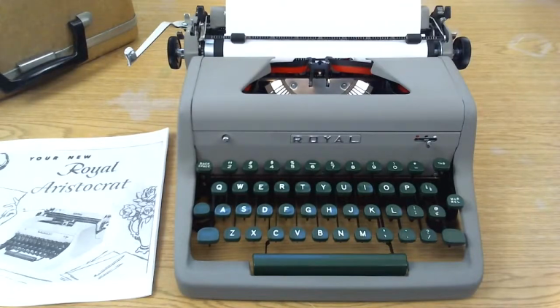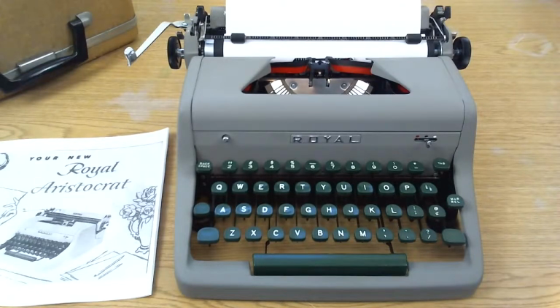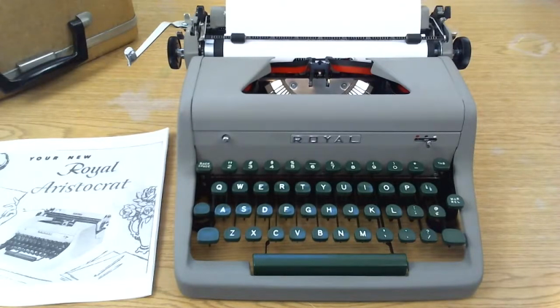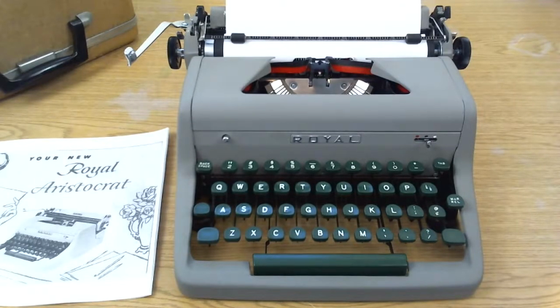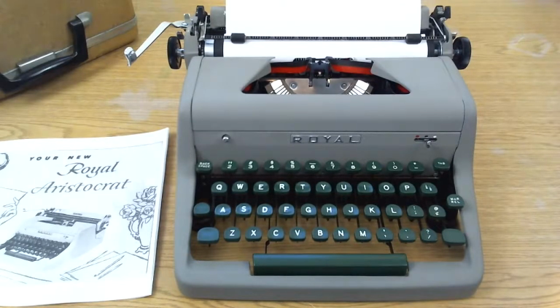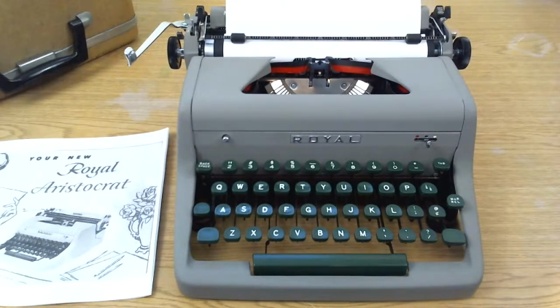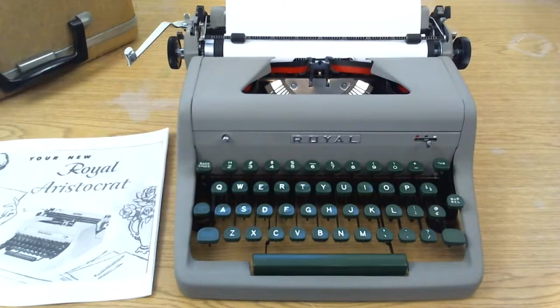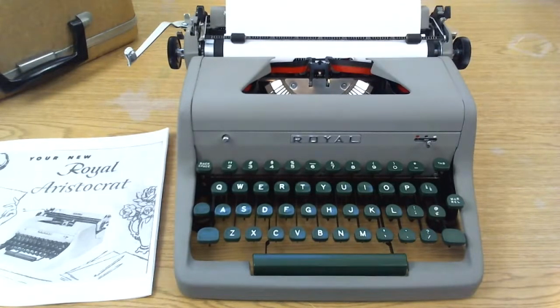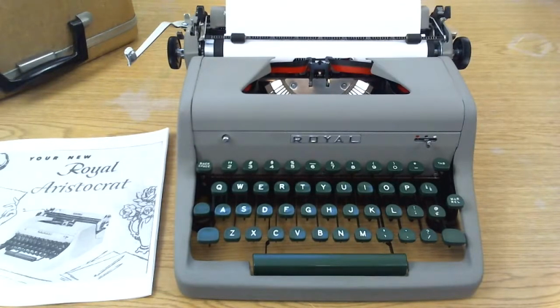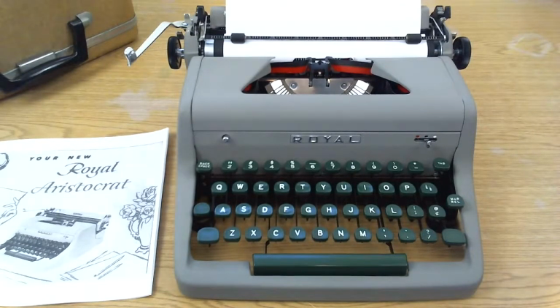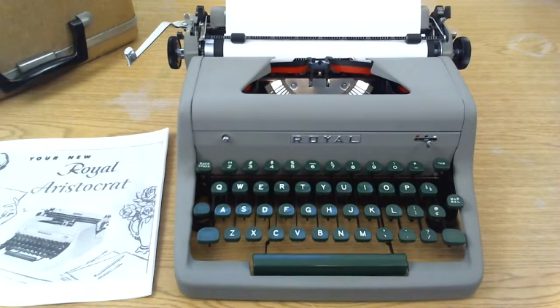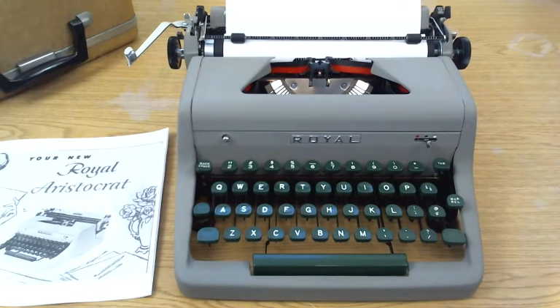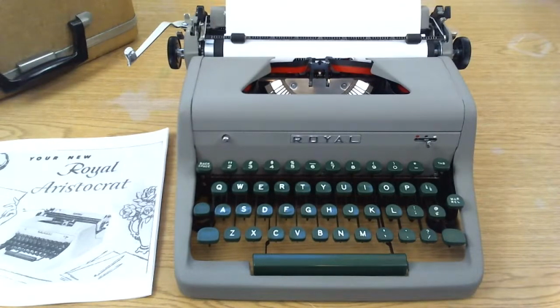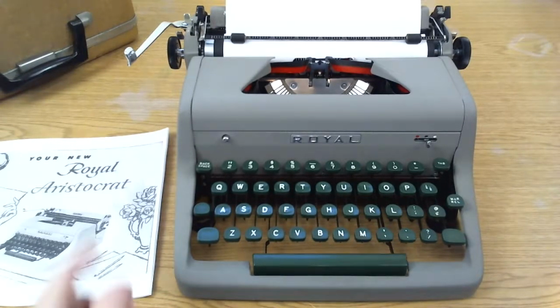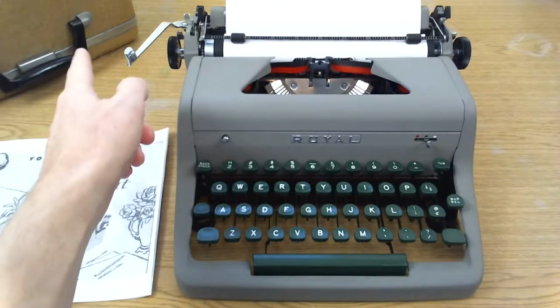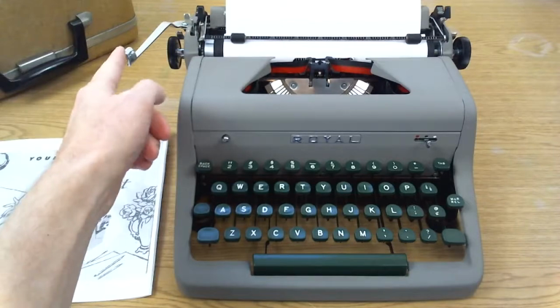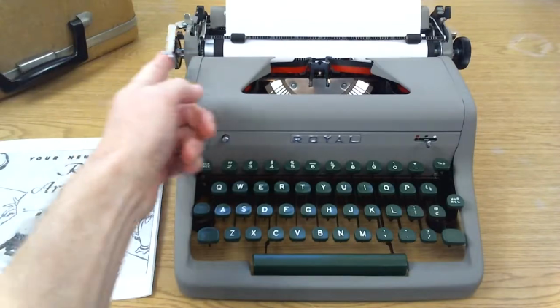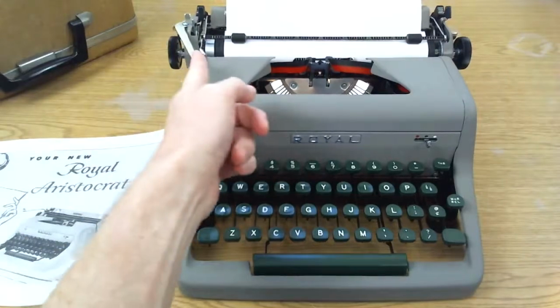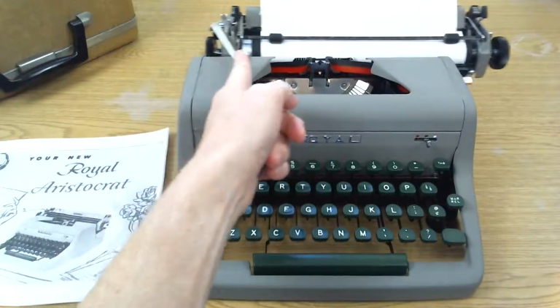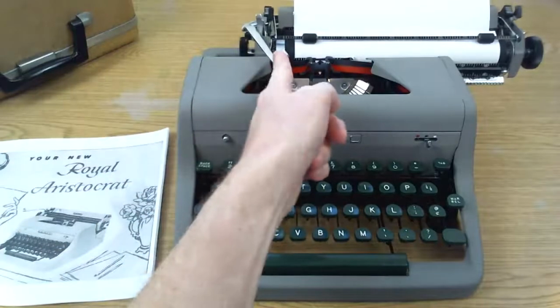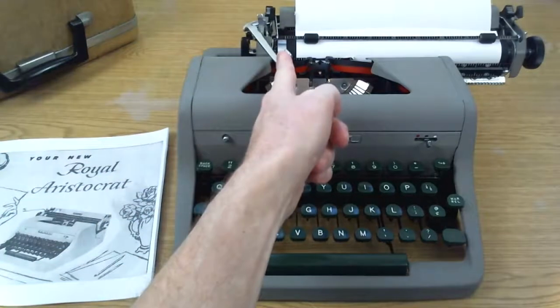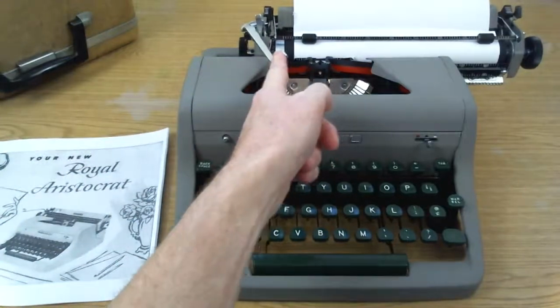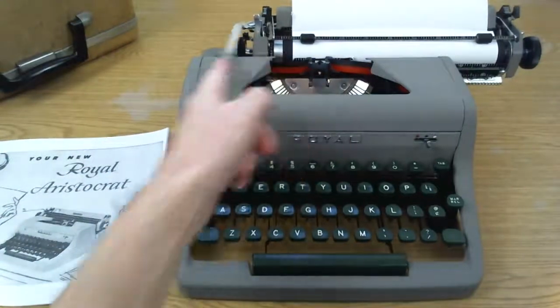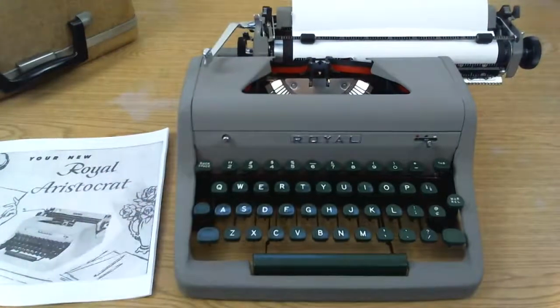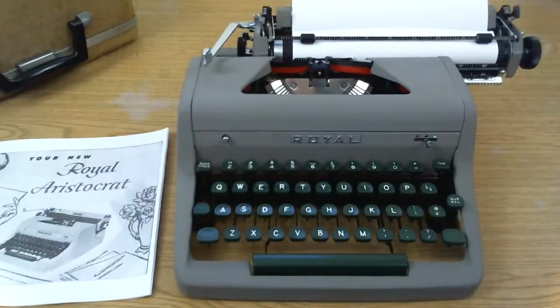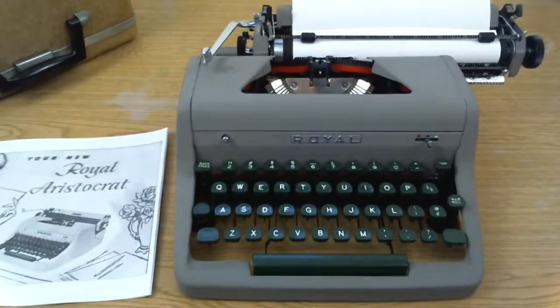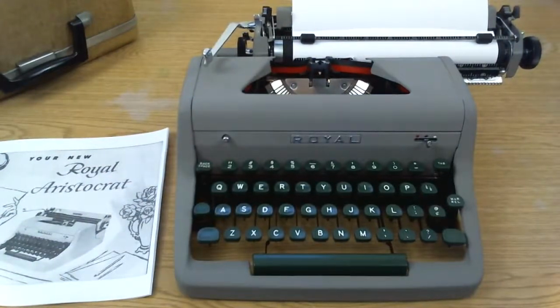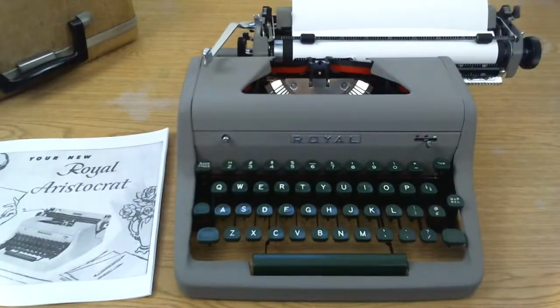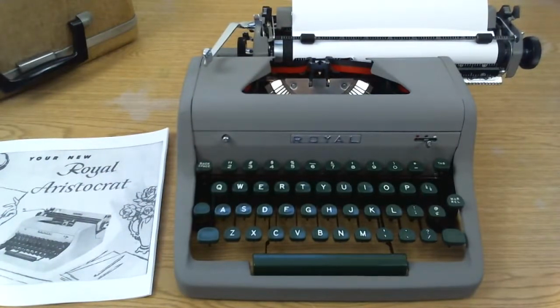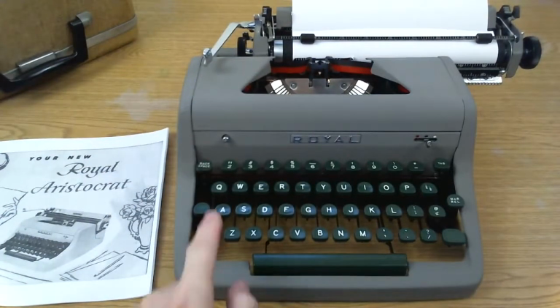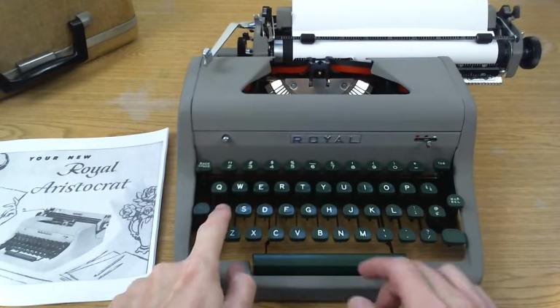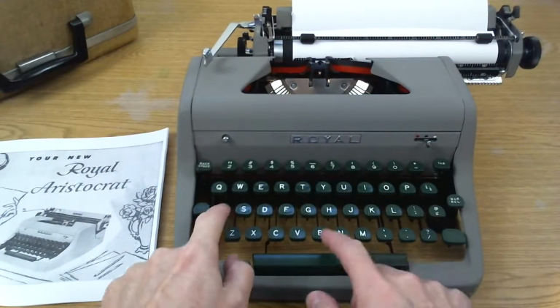This is a 1956 Royal Aristocrat. It has been refurbished. It is in near-mint condition and it is ready to type.